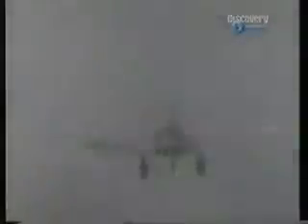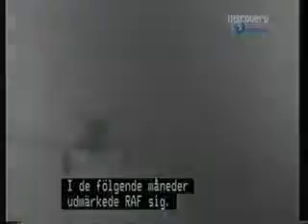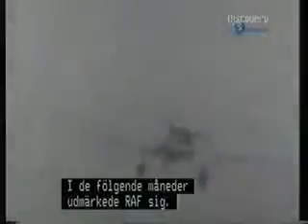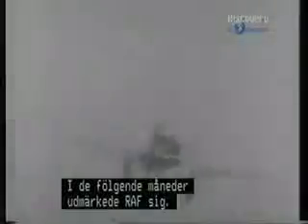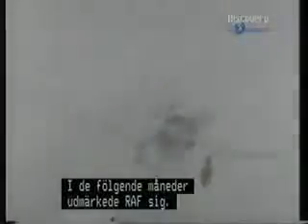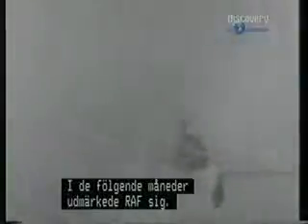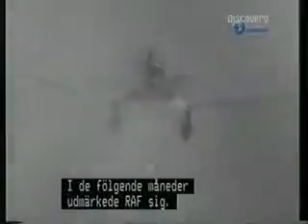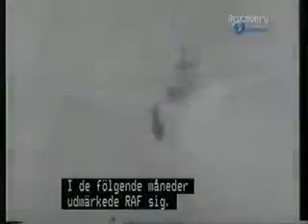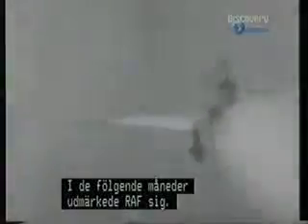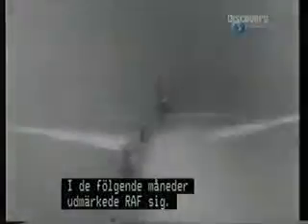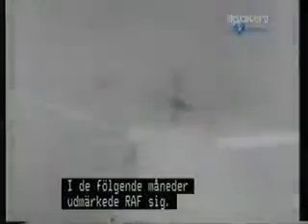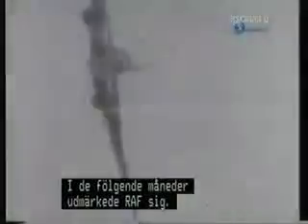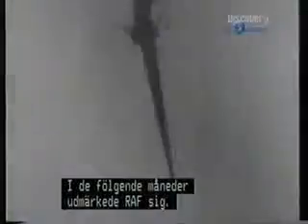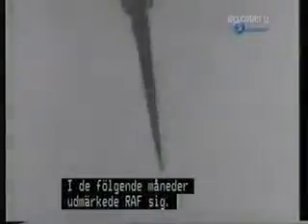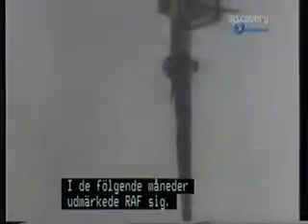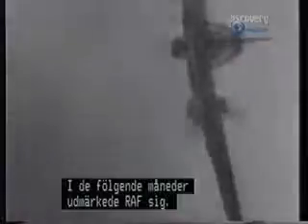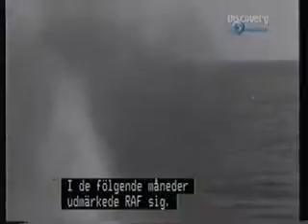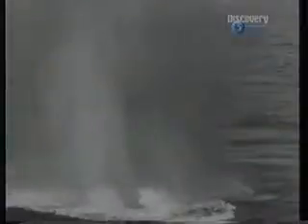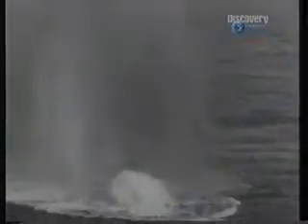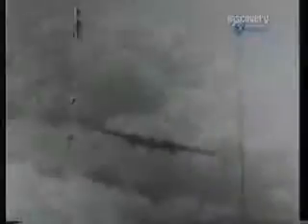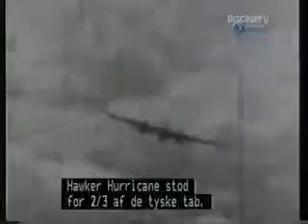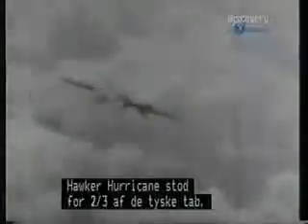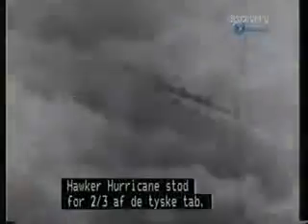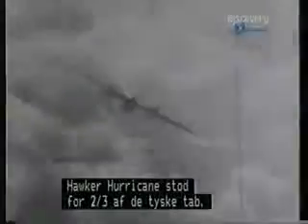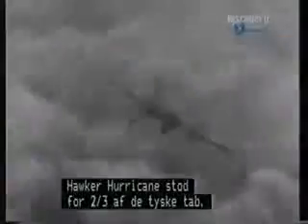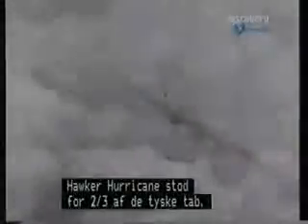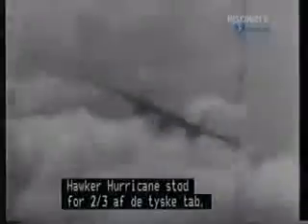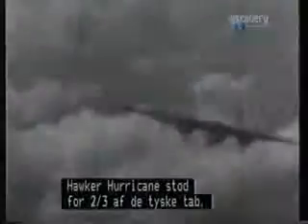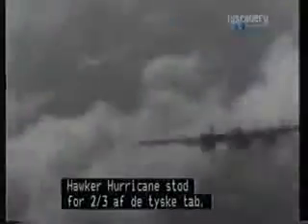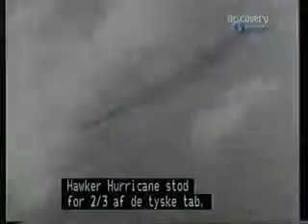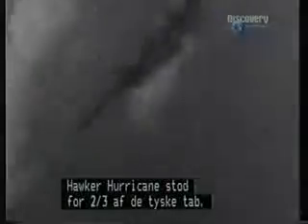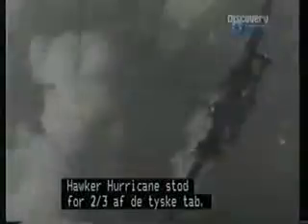In the subsequent months, the small fighter force of the RAF distinguished themselves. Out of all the German aircraft destroyed, two-thirds were attributable to the Hawker Hurricane.